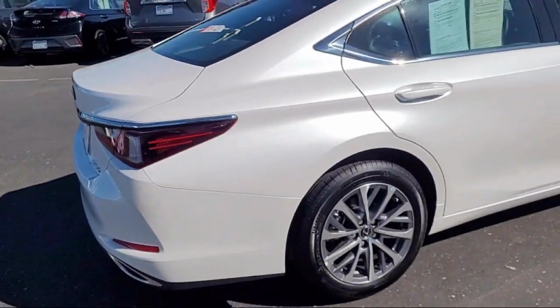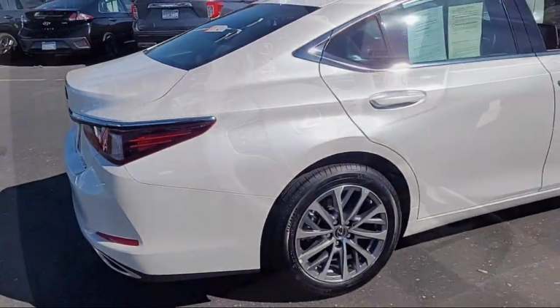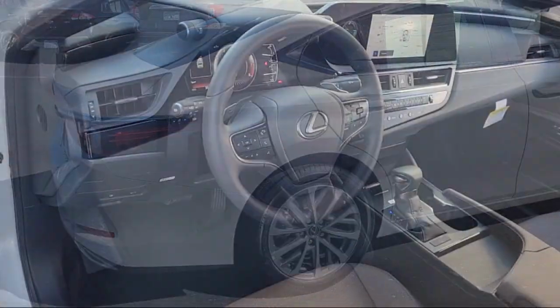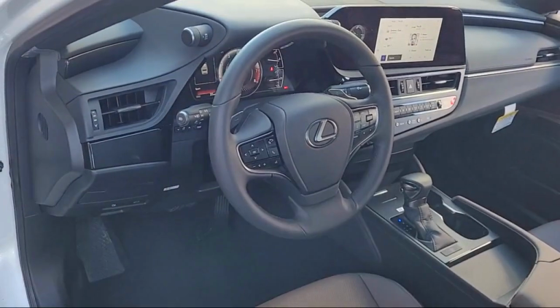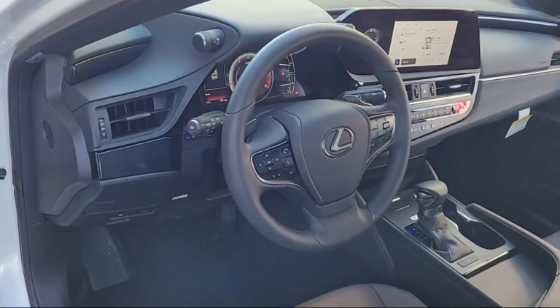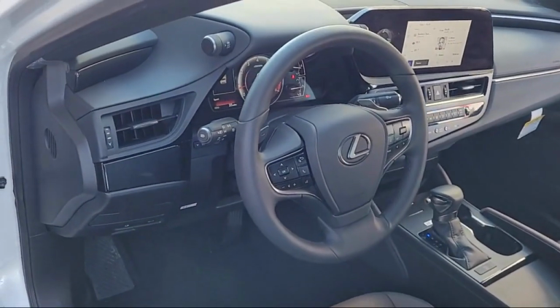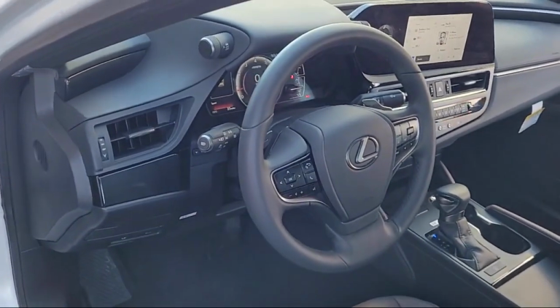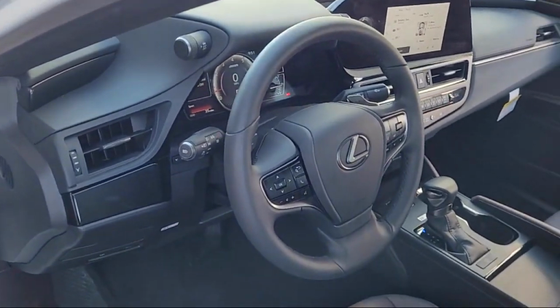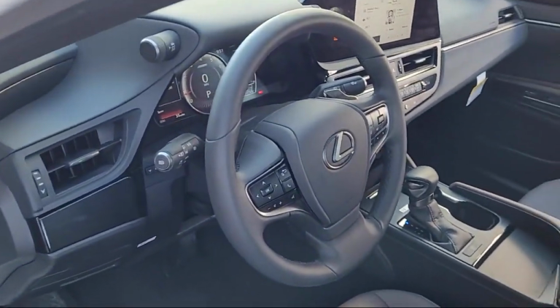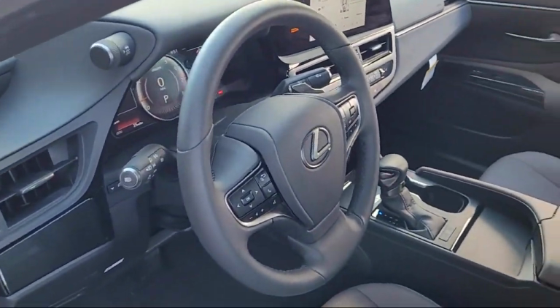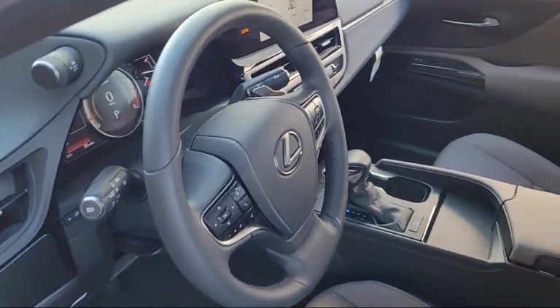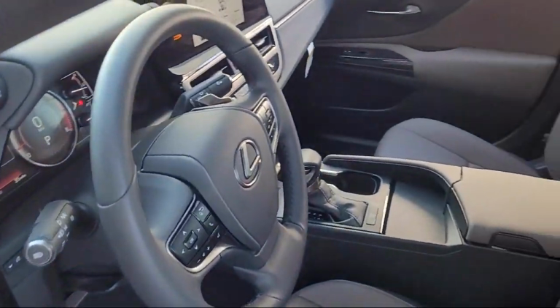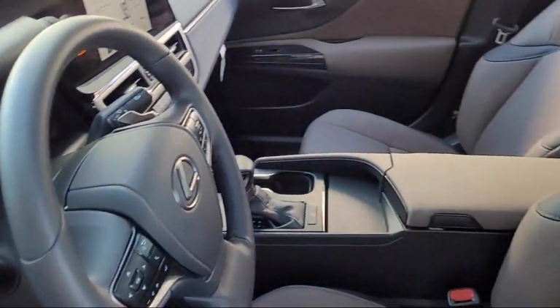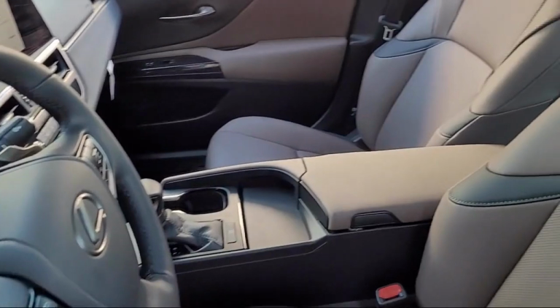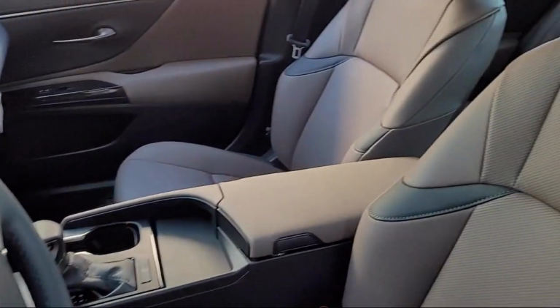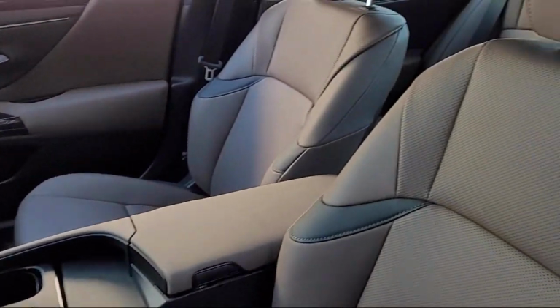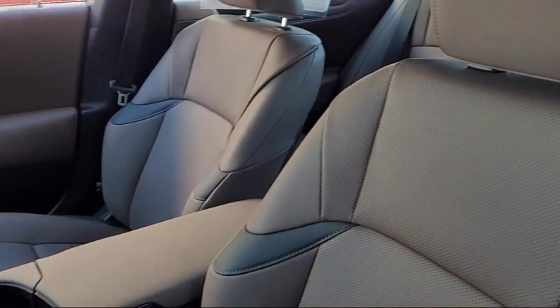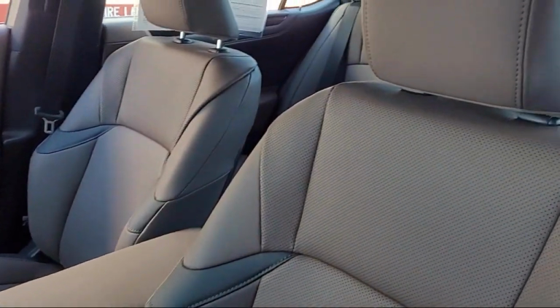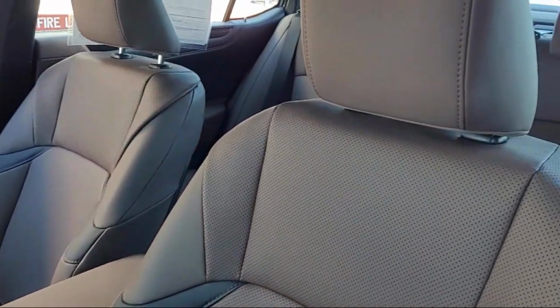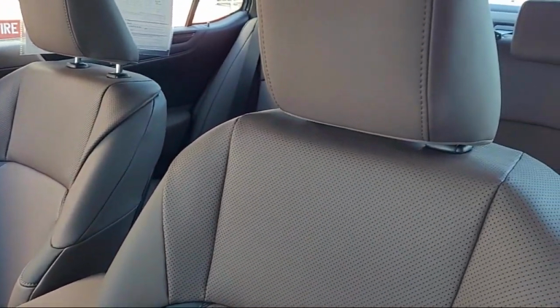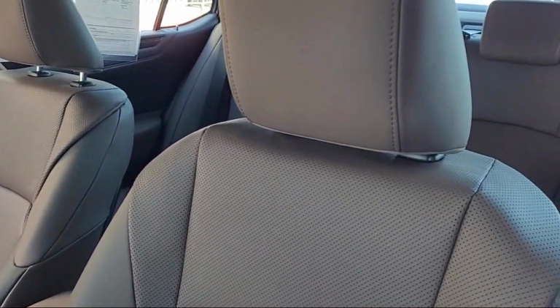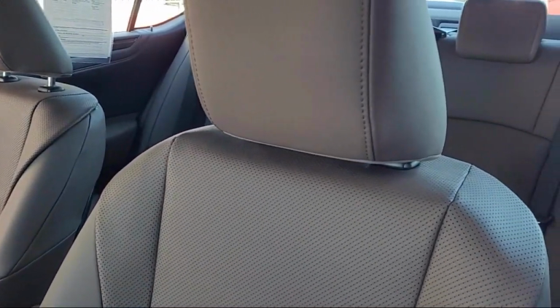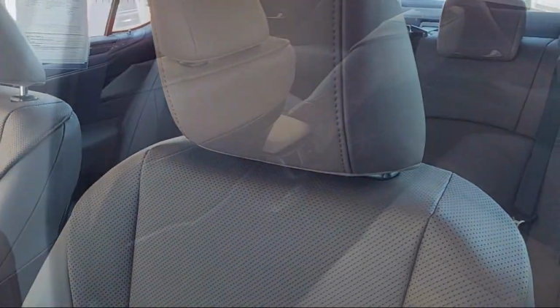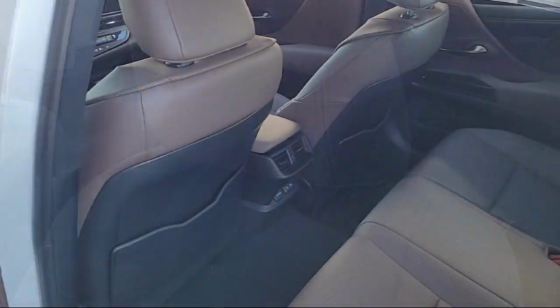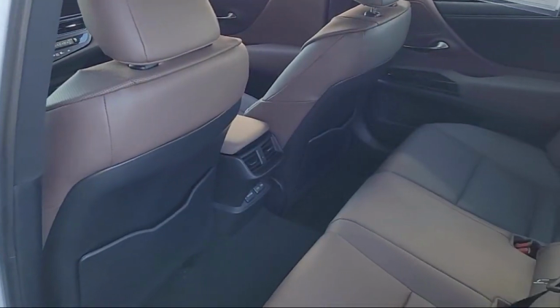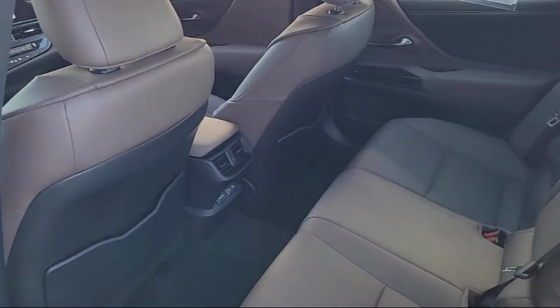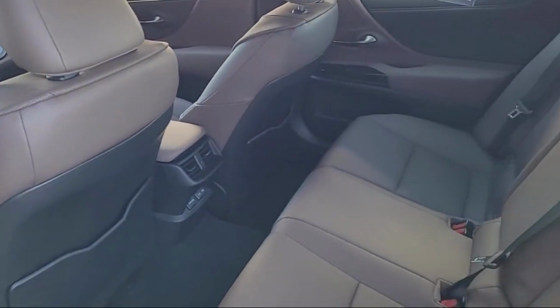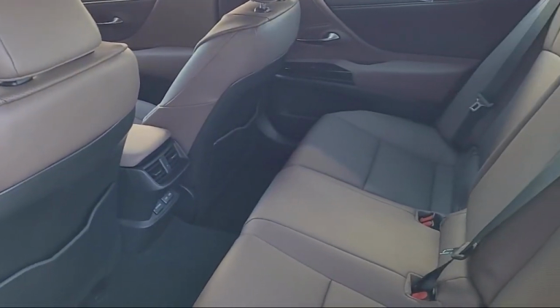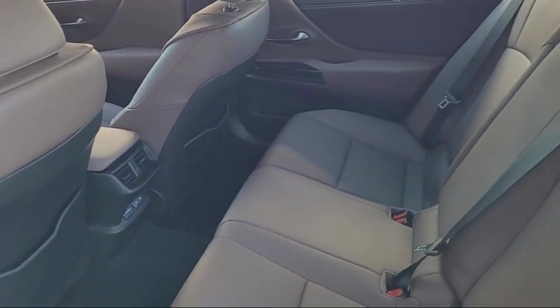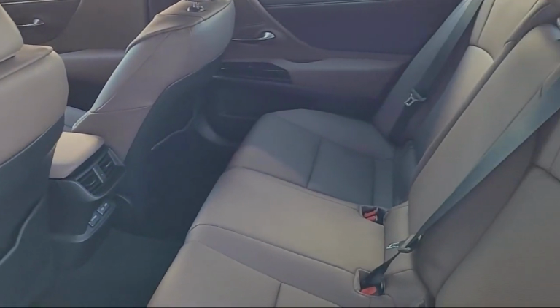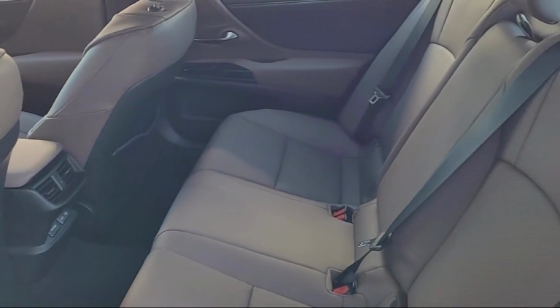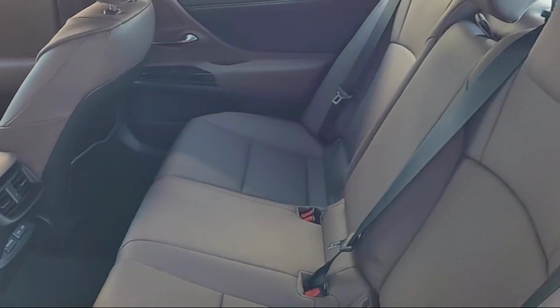Here at Toyota Town of Stockton, customer service is our top priority. We have a friendly and knowledgeable staff ready to help you find the vehicle that is just right for you.